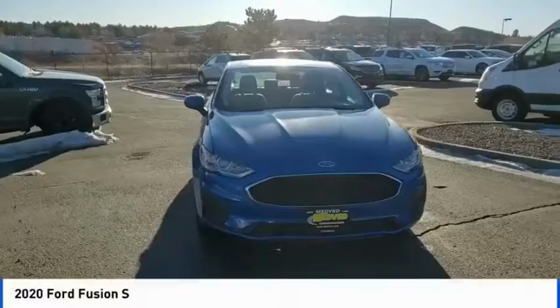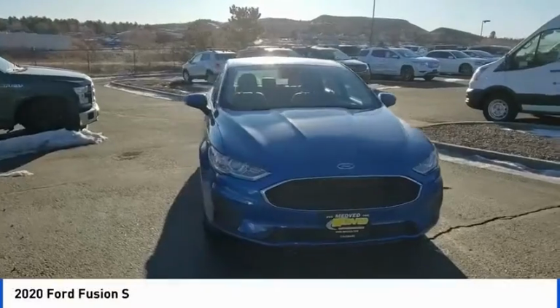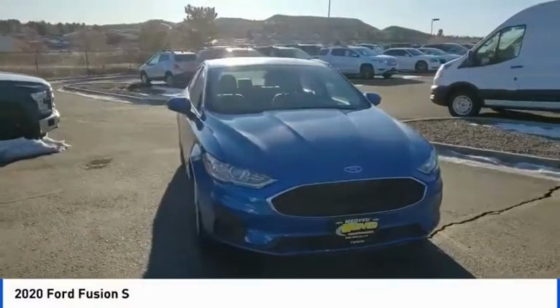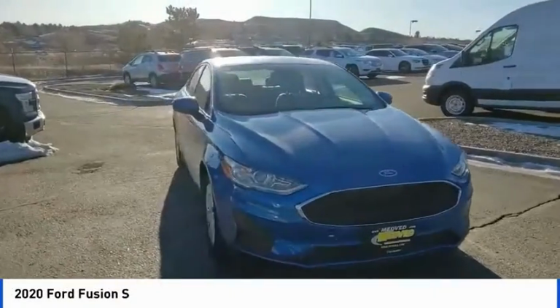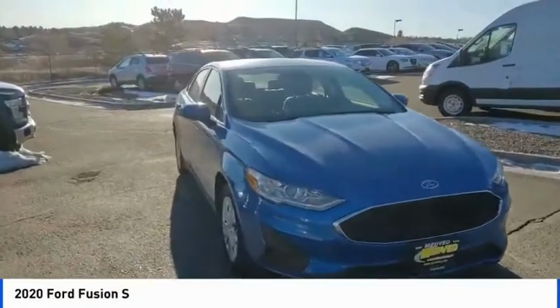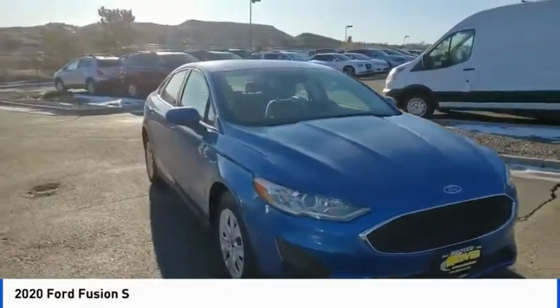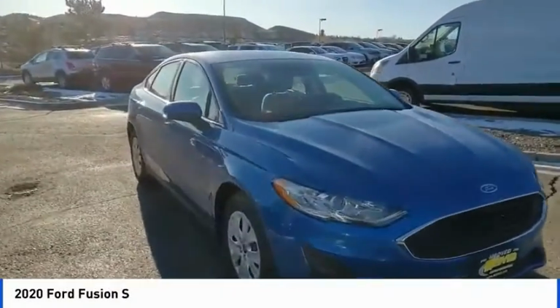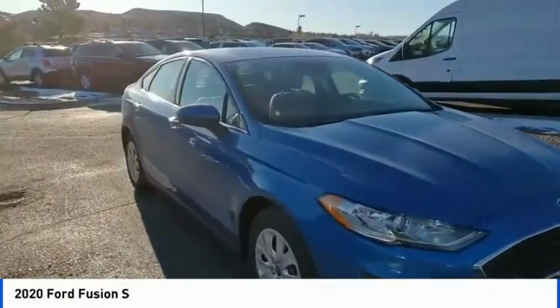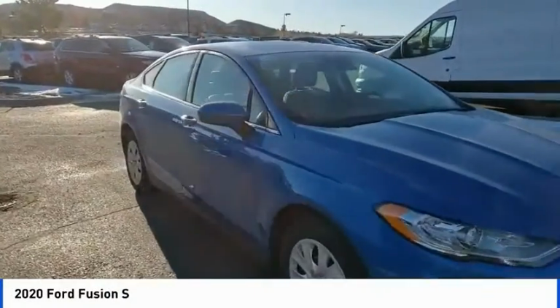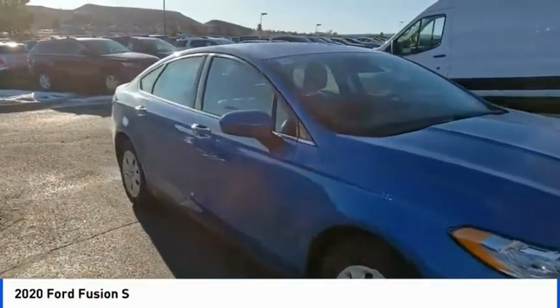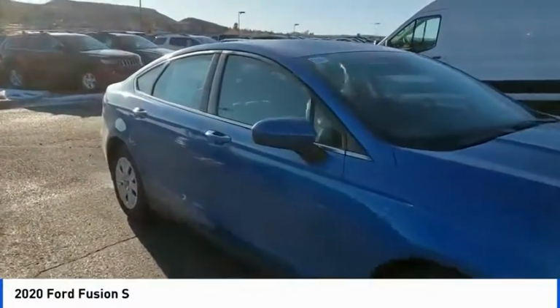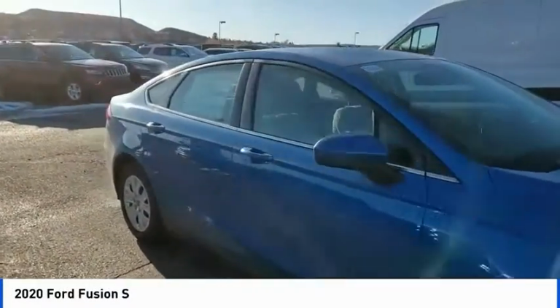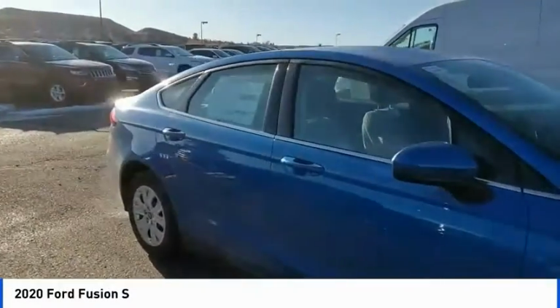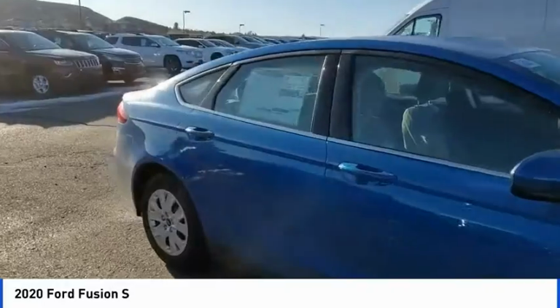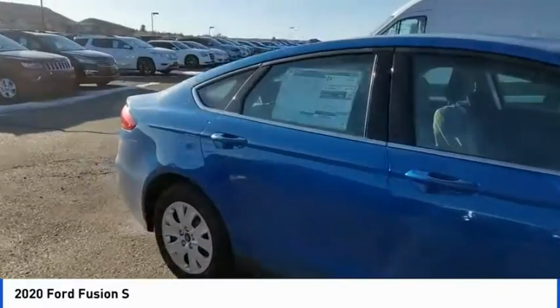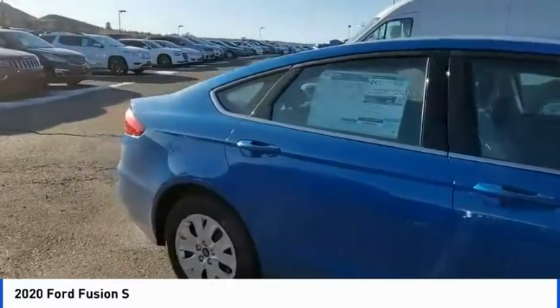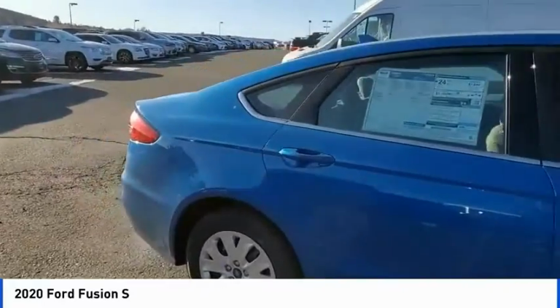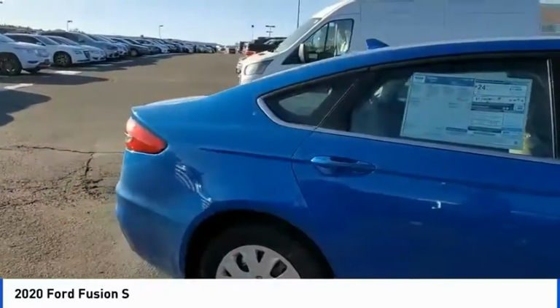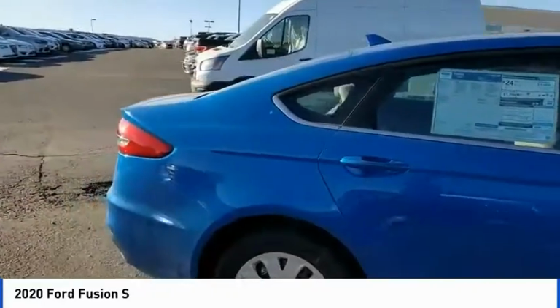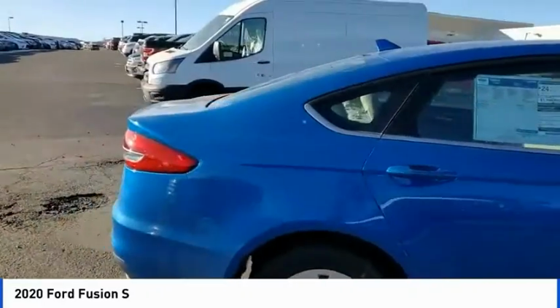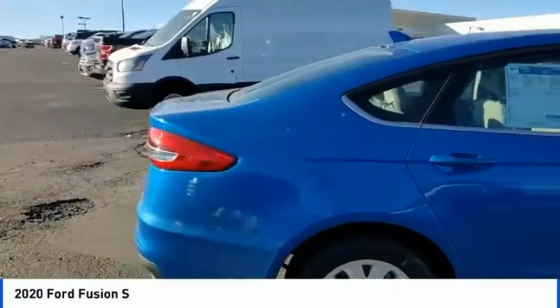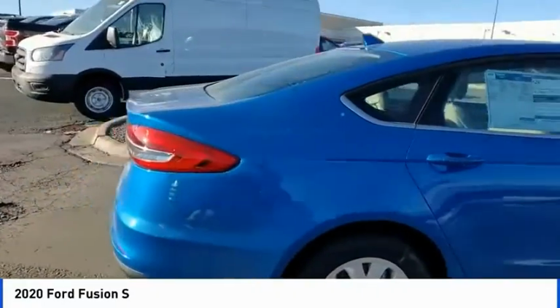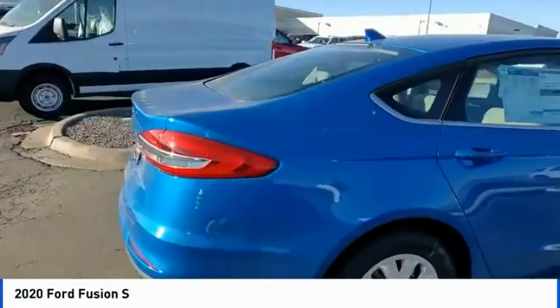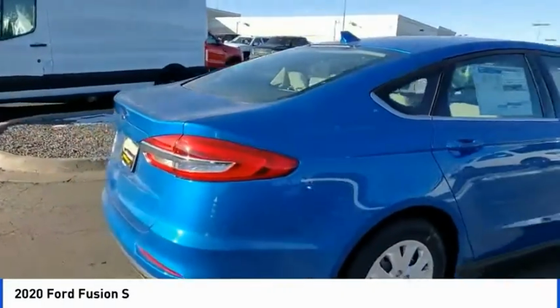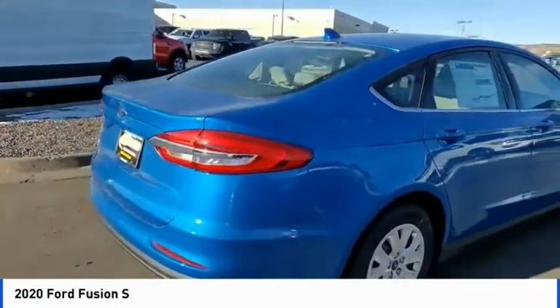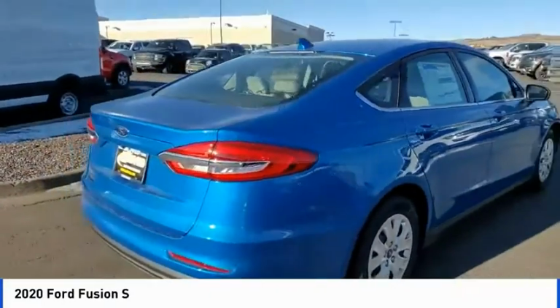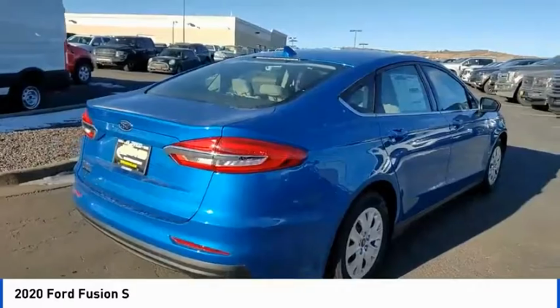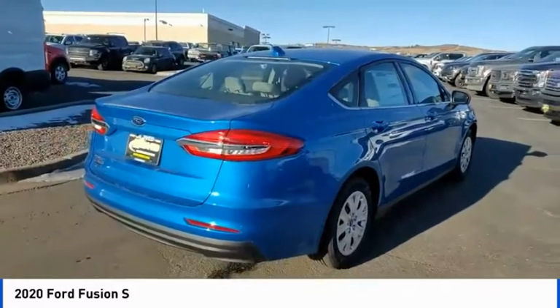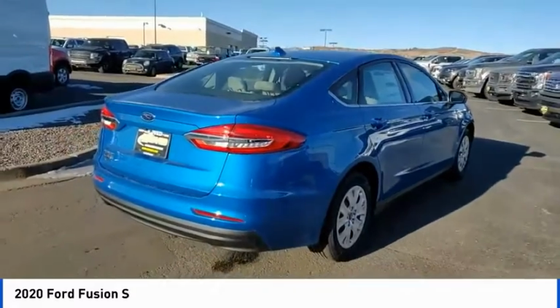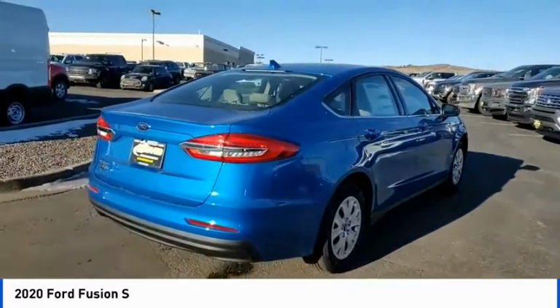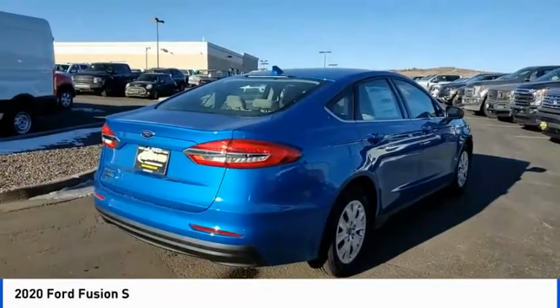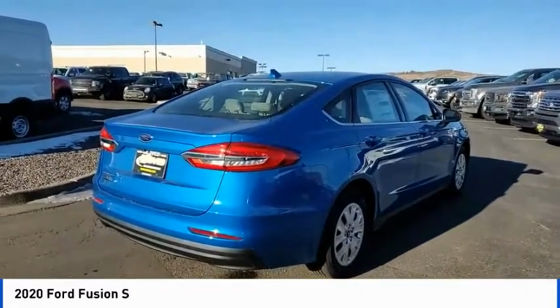Take a ride in the 2020 Fusion. You can have both impressive power and great economy in a Fusion. This vehicle has less than 100 miles. Here are some of this vehicle's great options.